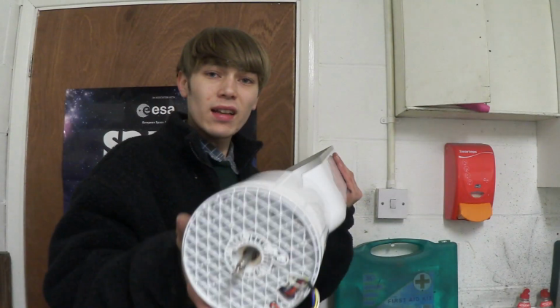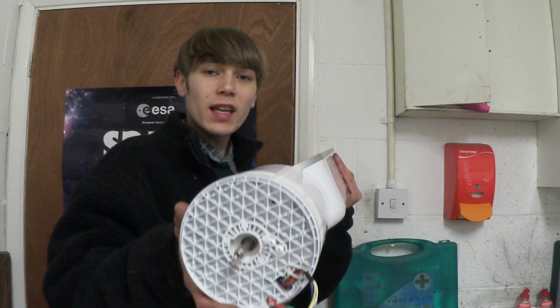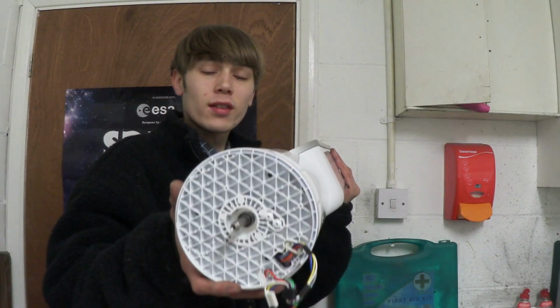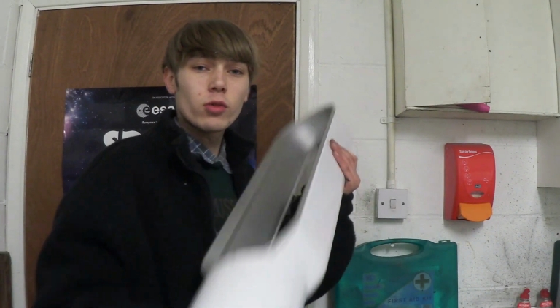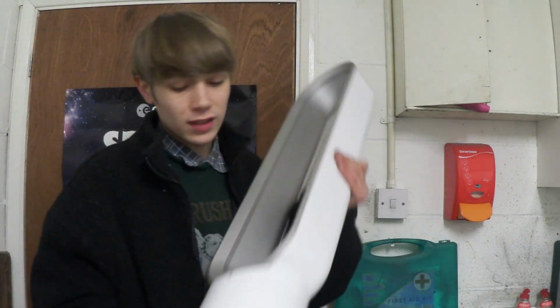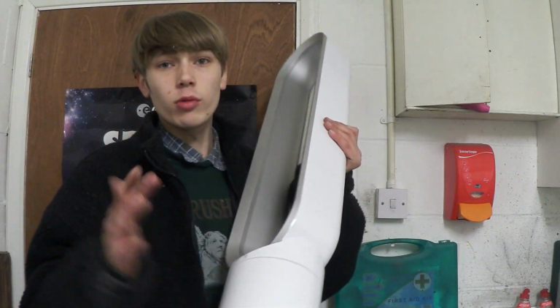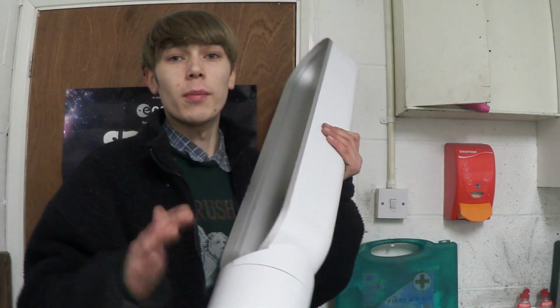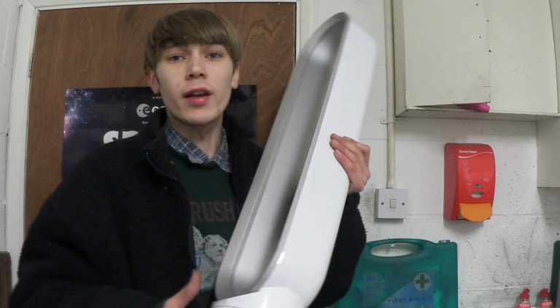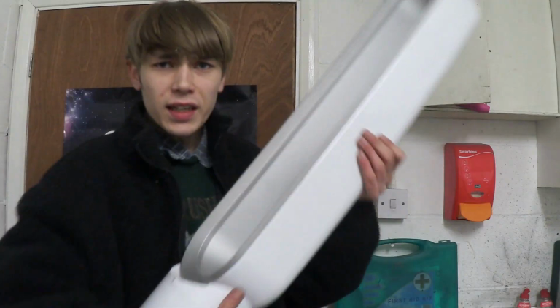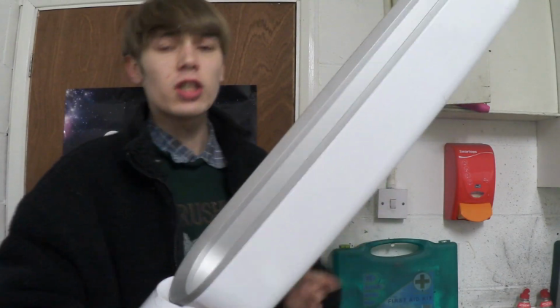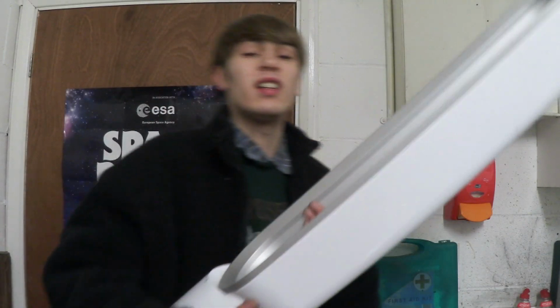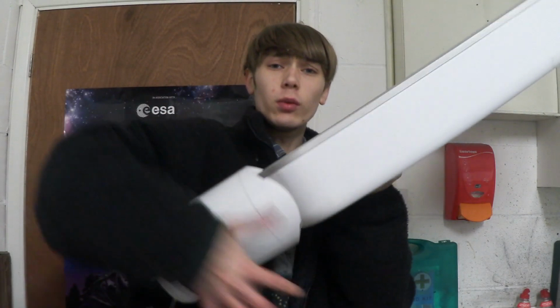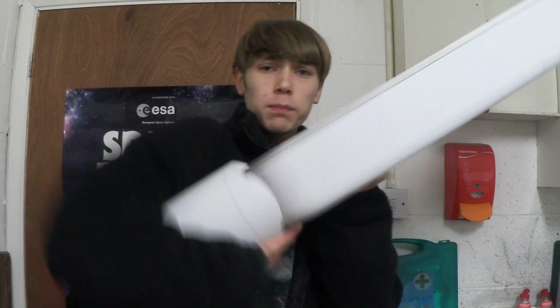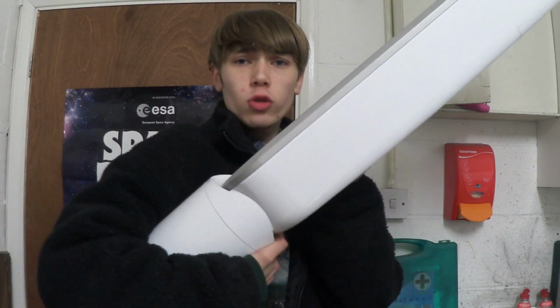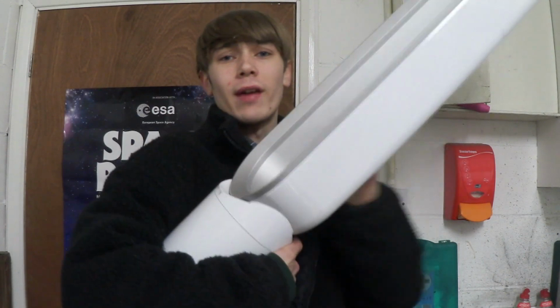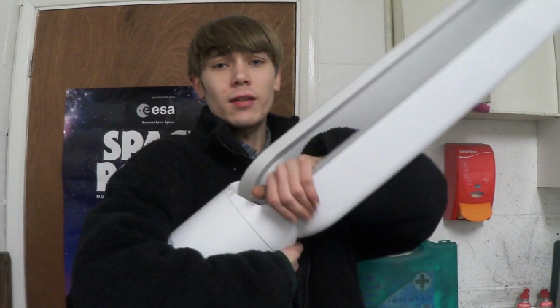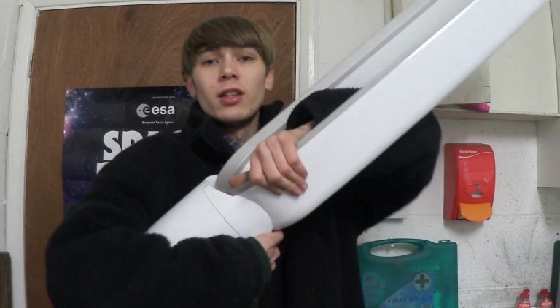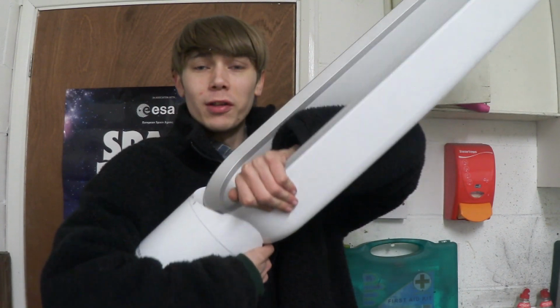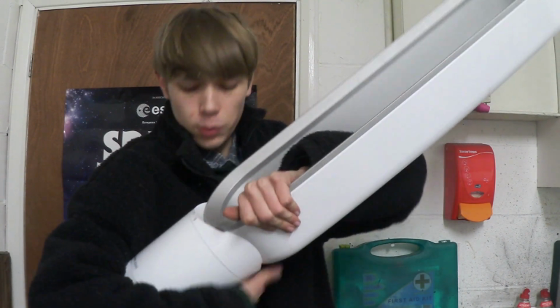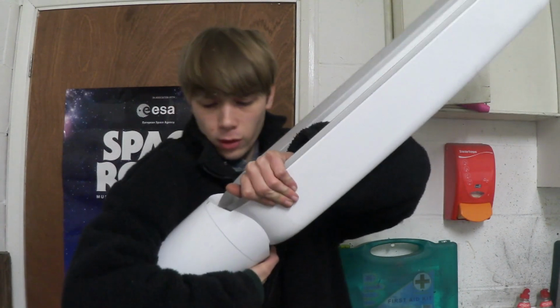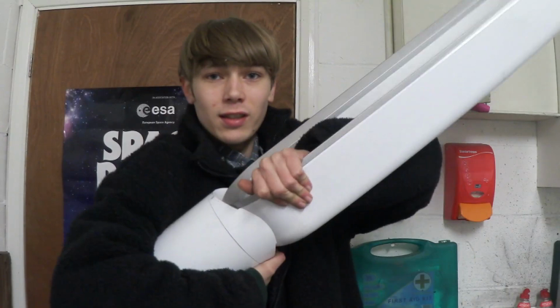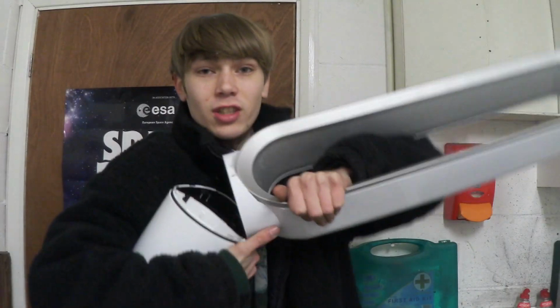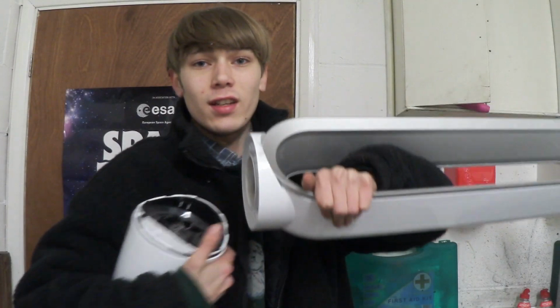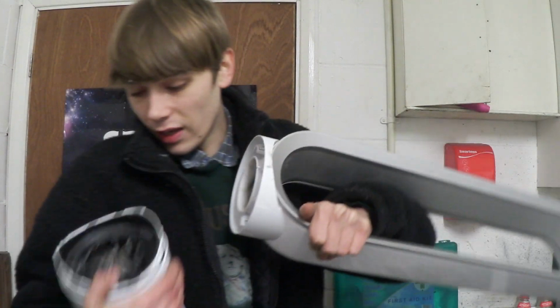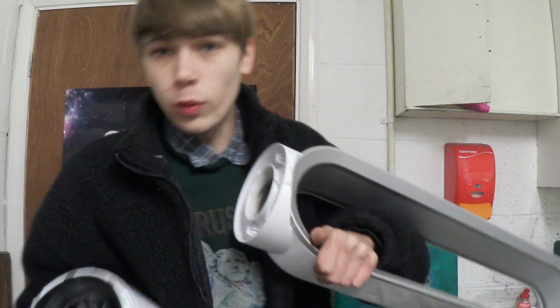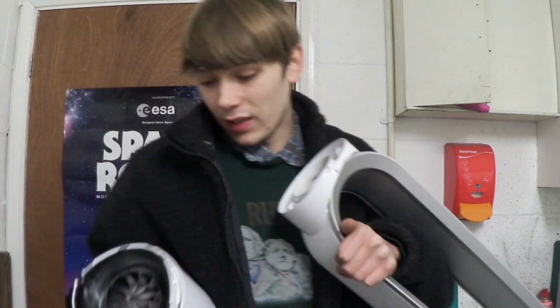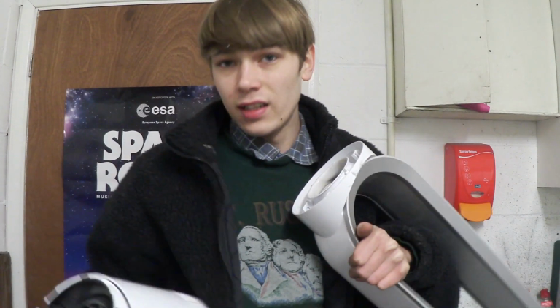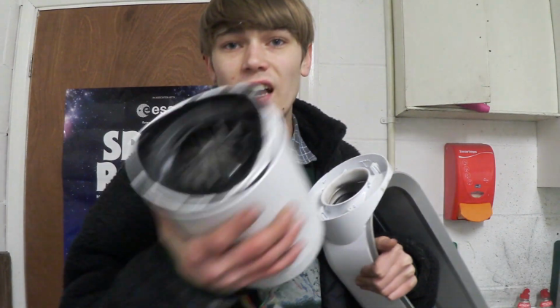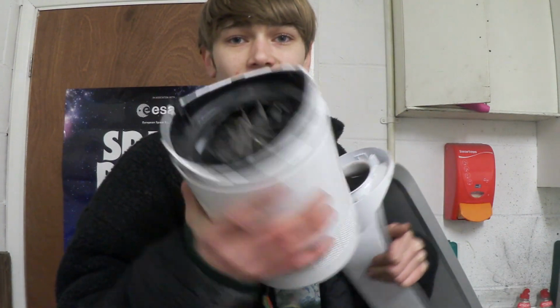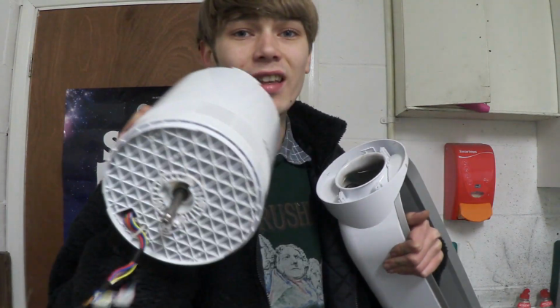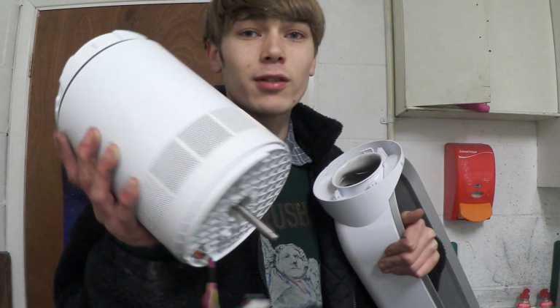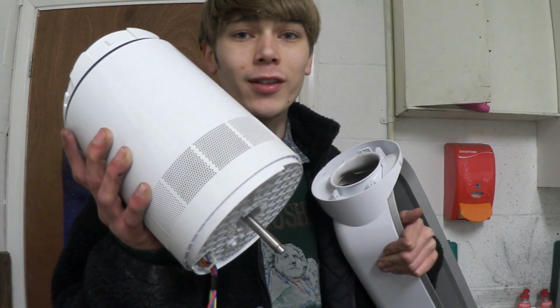Now that we've taken all our circuitry off, it's time to remove the motor. This is actually pretty easy. You want to get a good grip around it — almost get it into a chokehold — just give it a little twist. And that is the motor free.